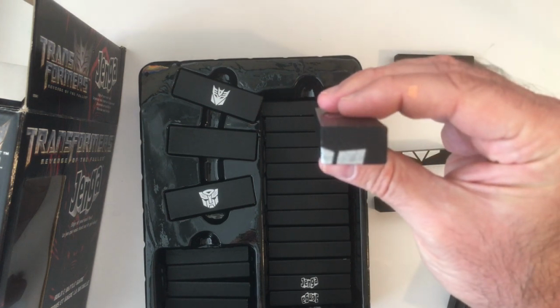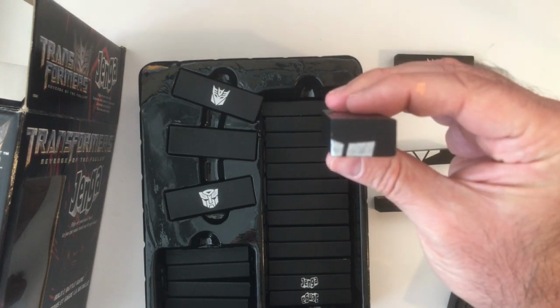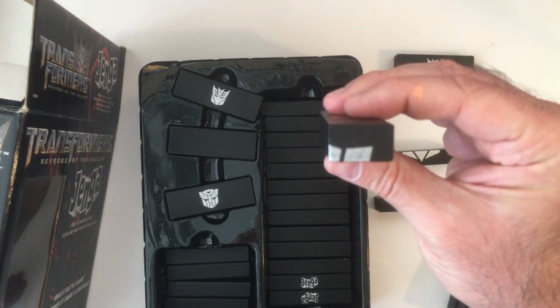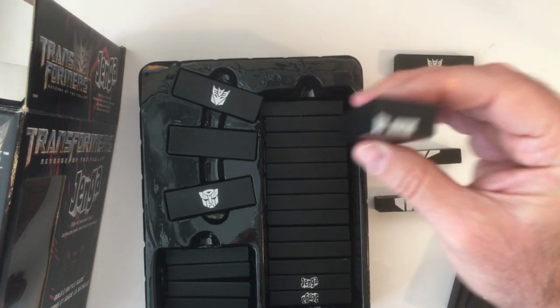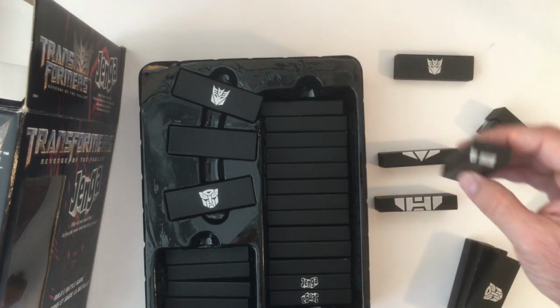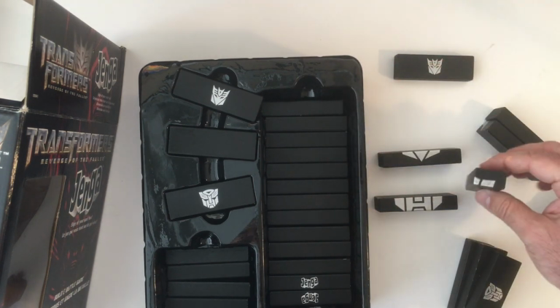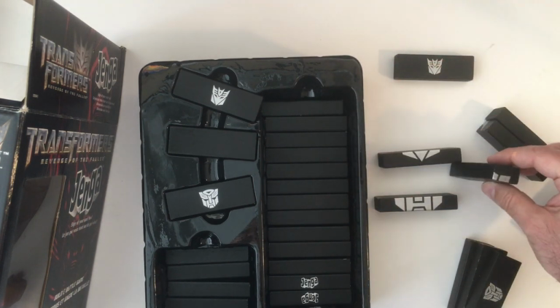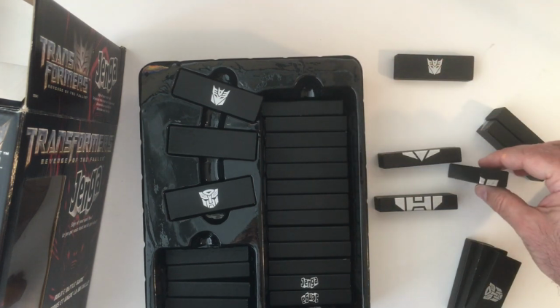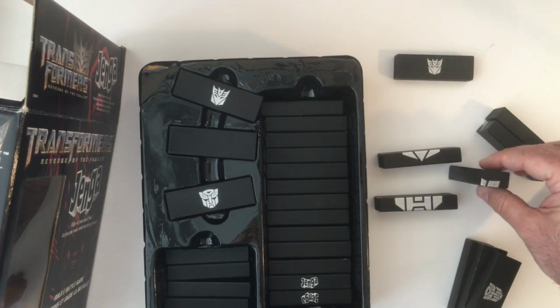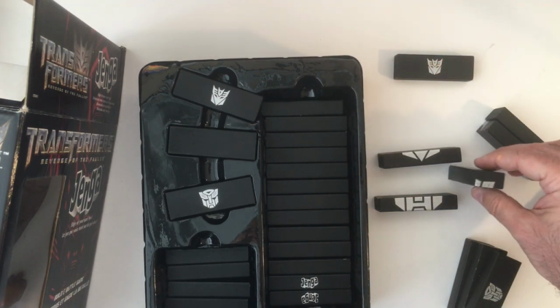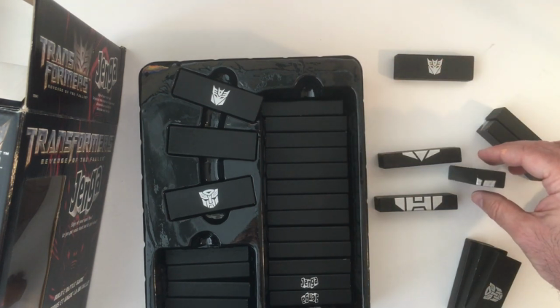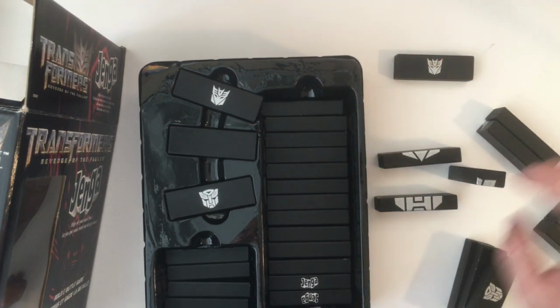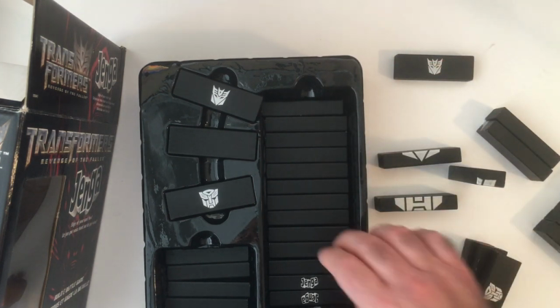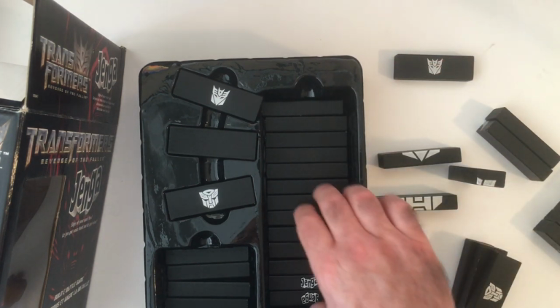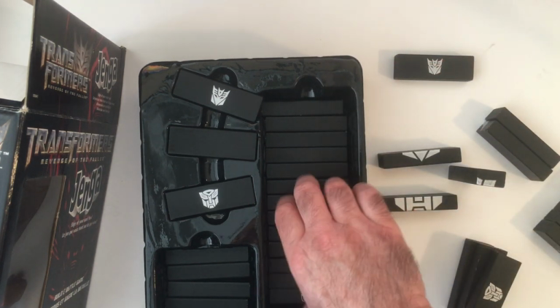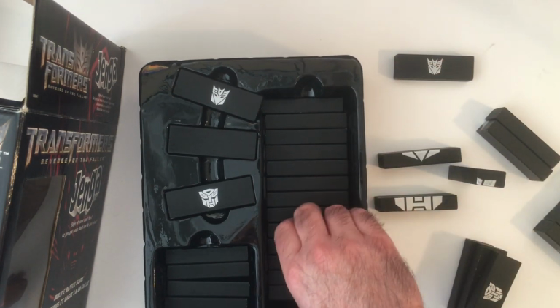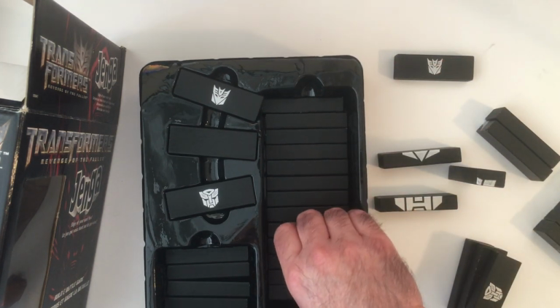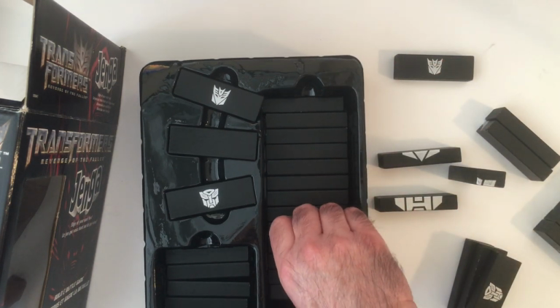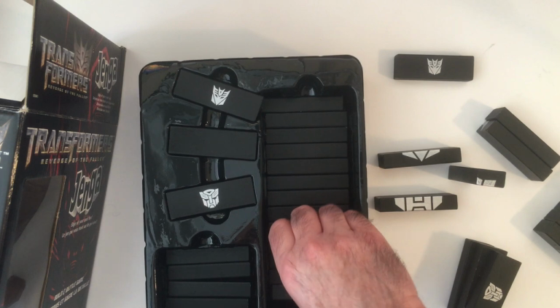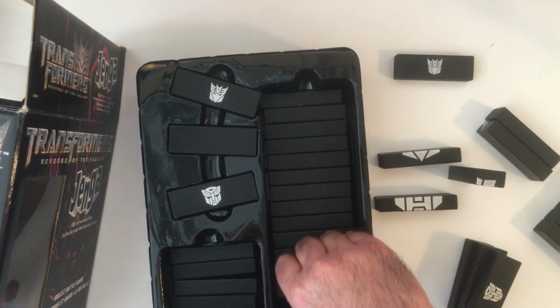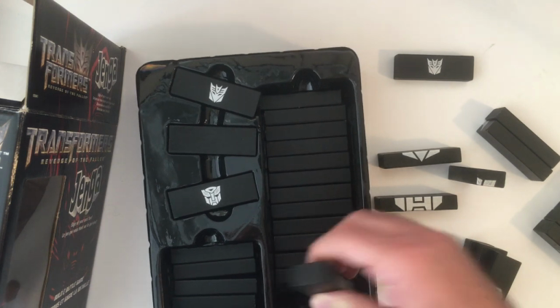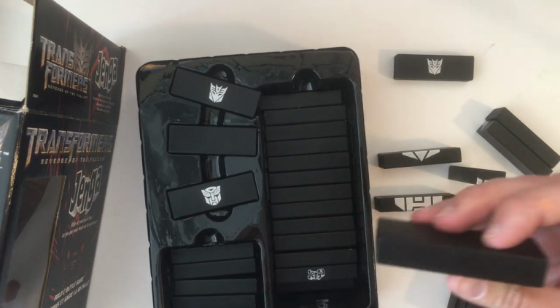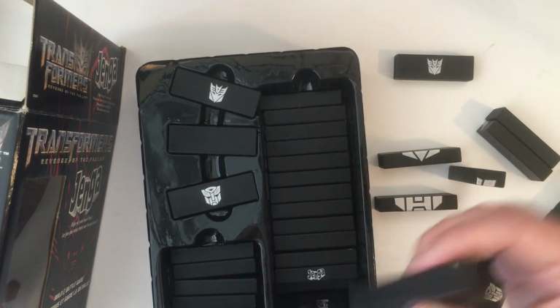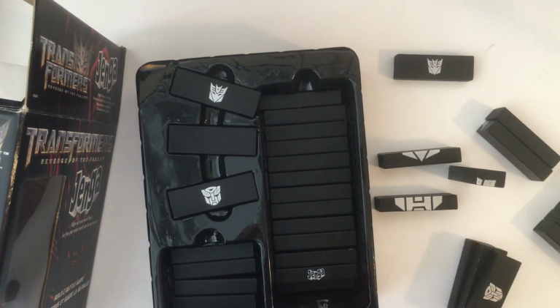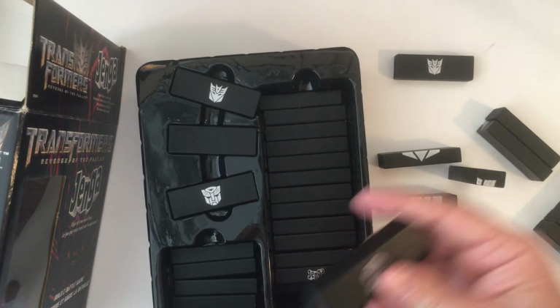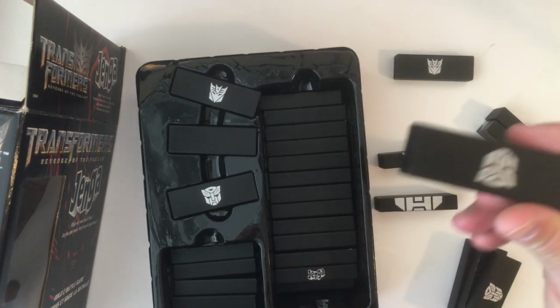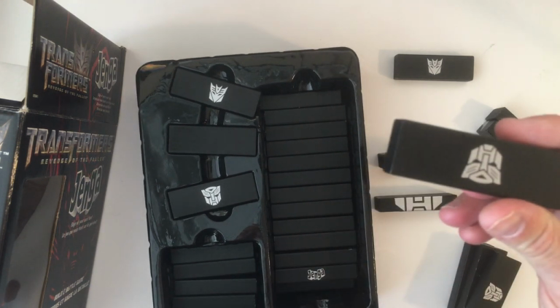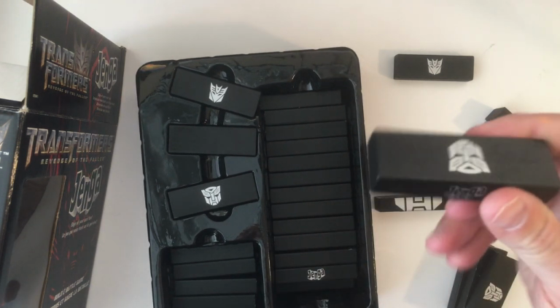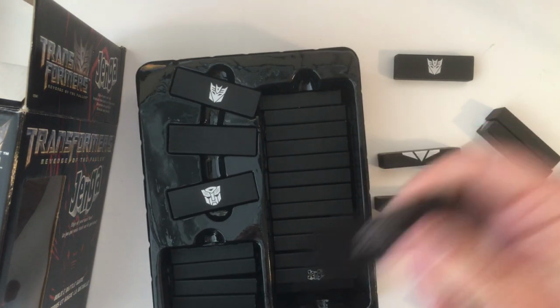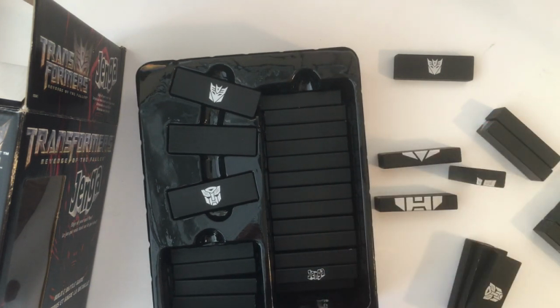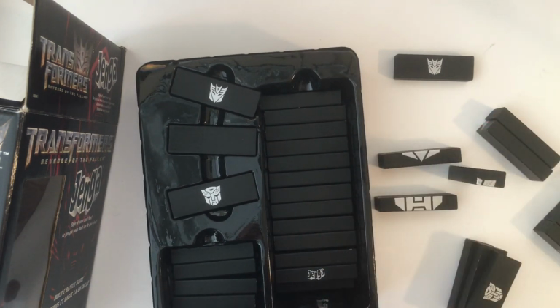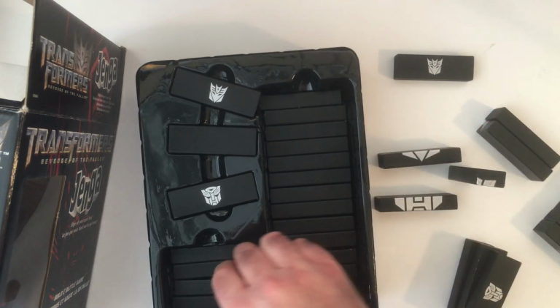And that is Transformers Revenge of the Fallen Jenga — that's a short unboxing. Thanks for watching Triple R. Have a good day or night, wherever you are.